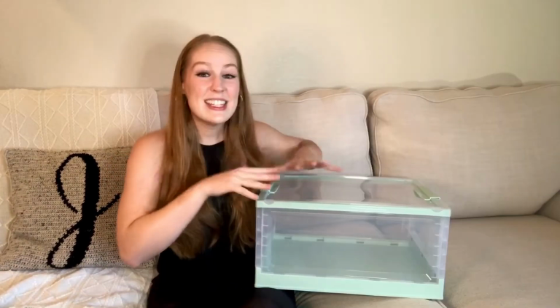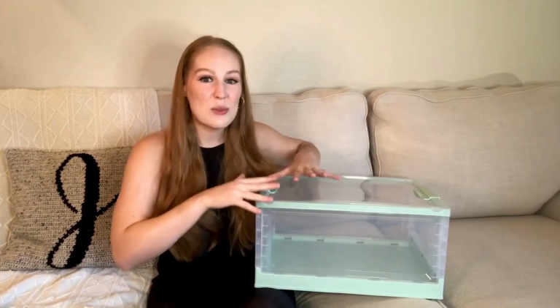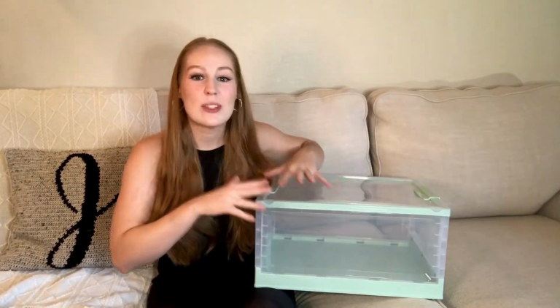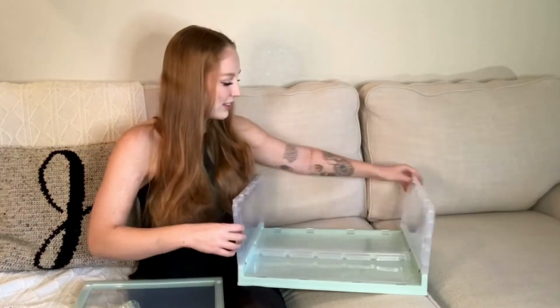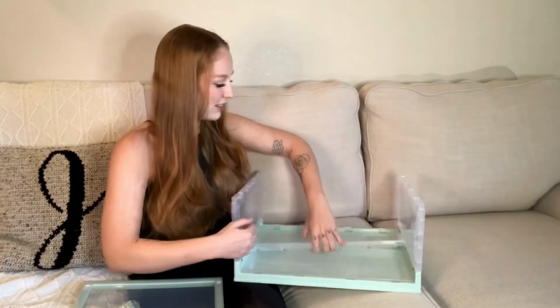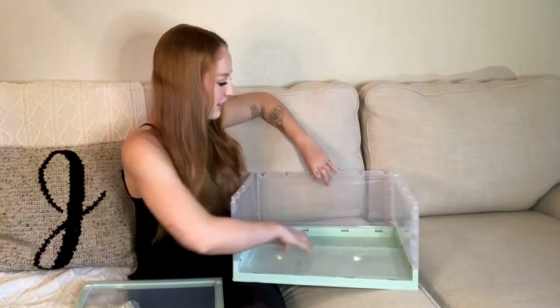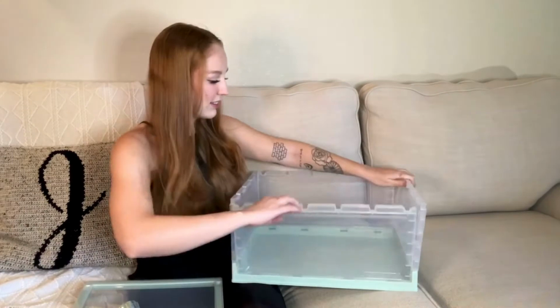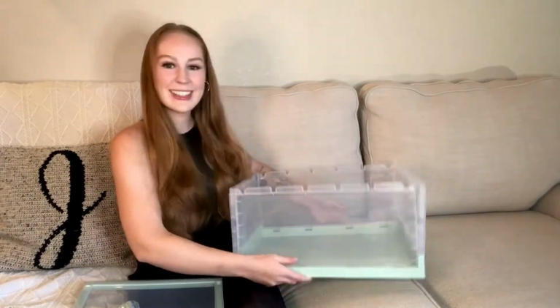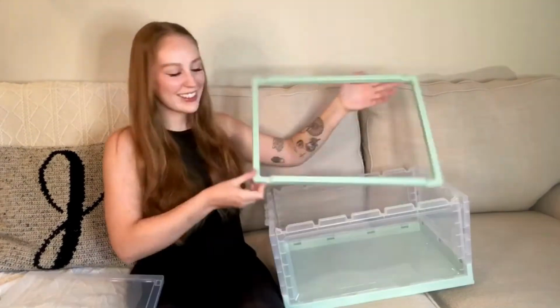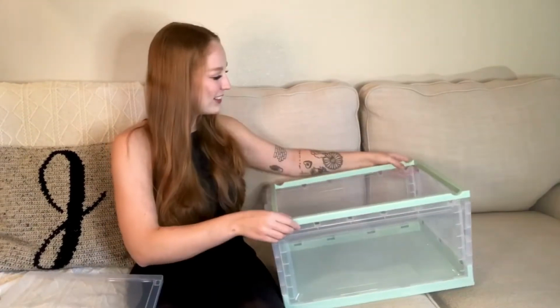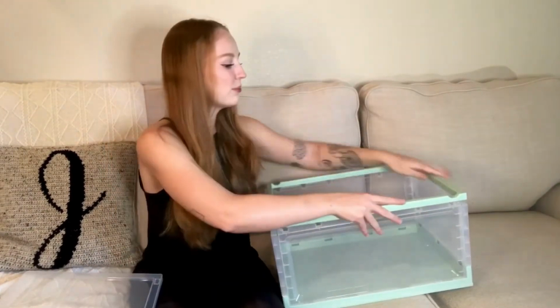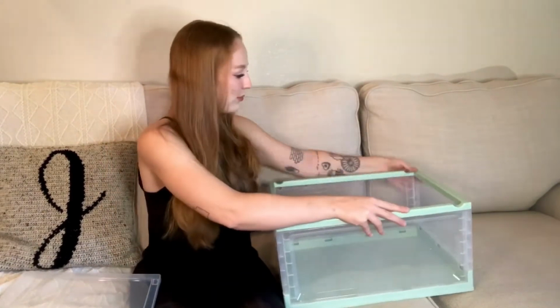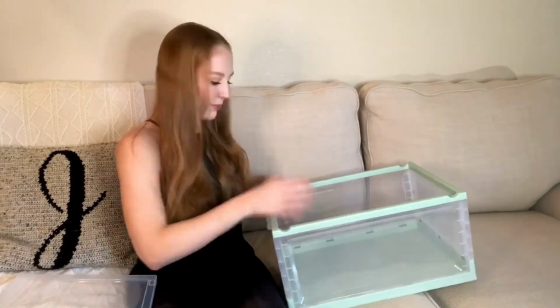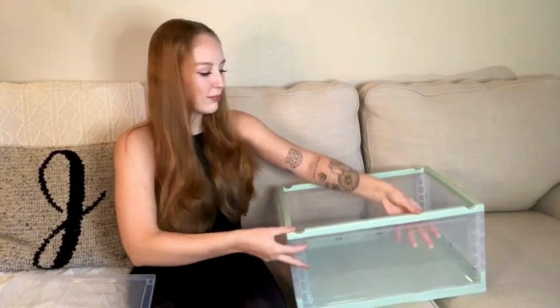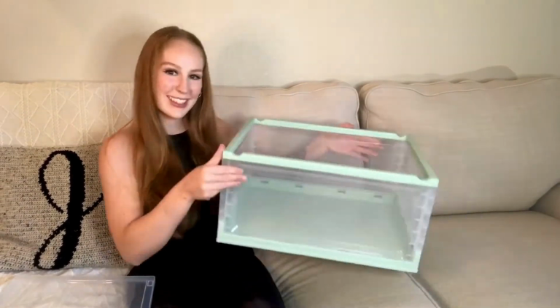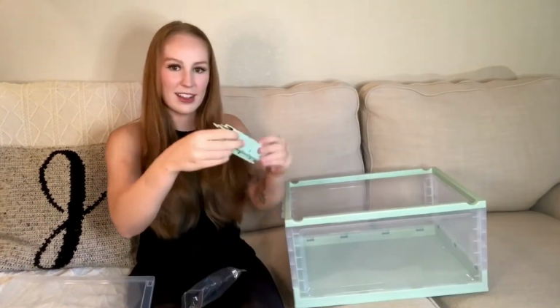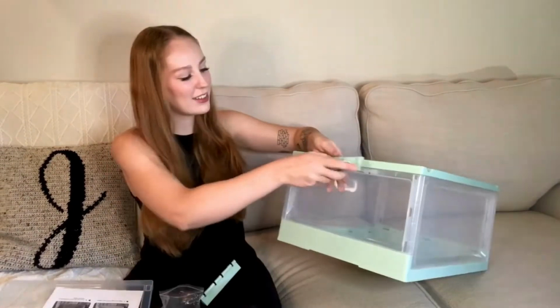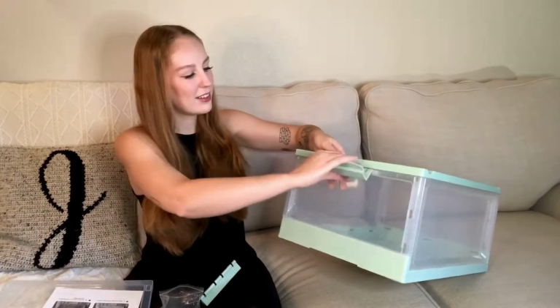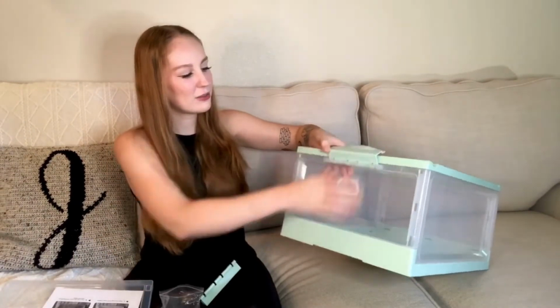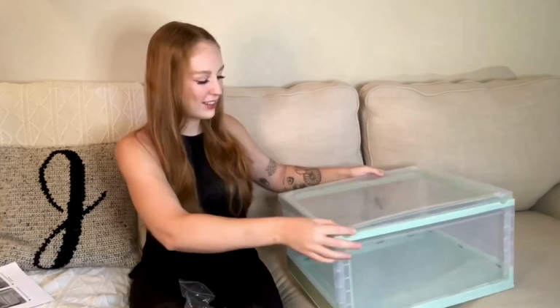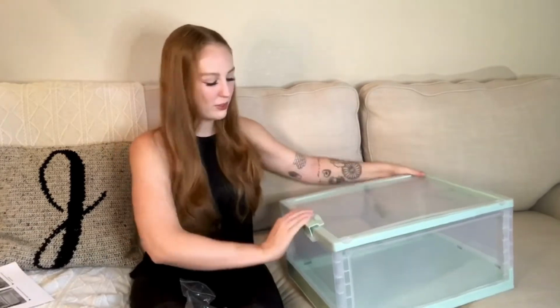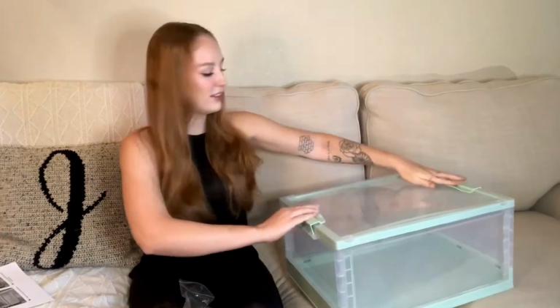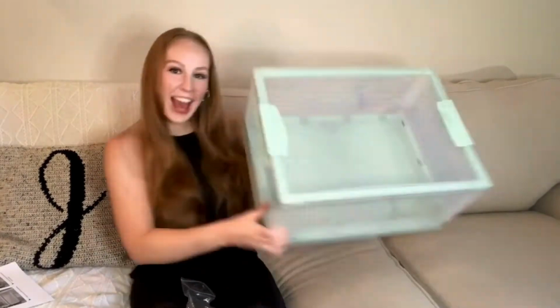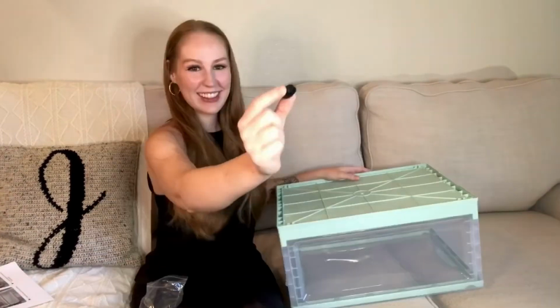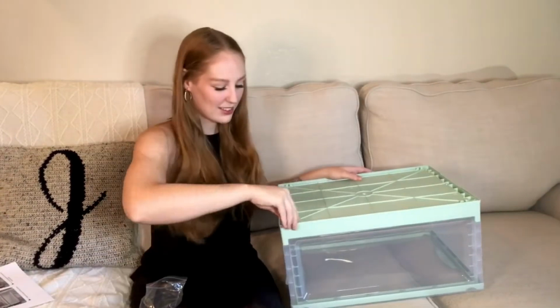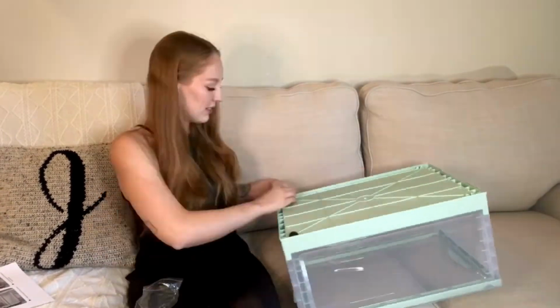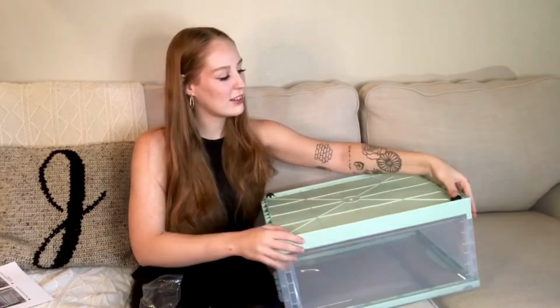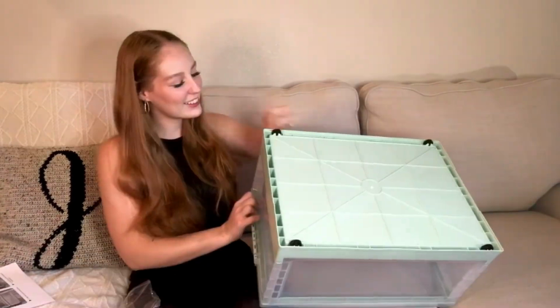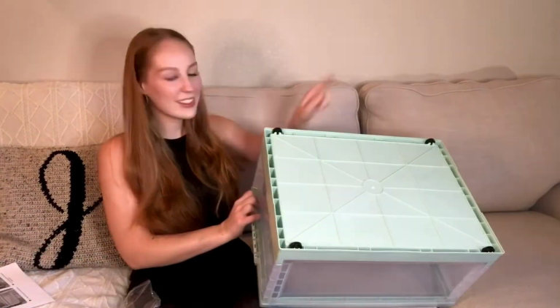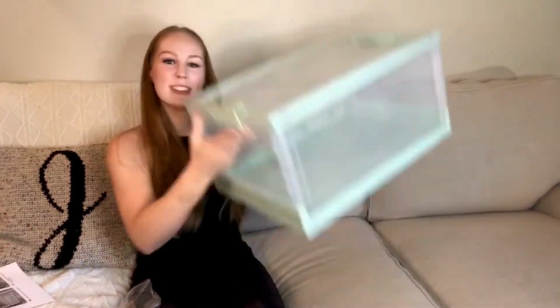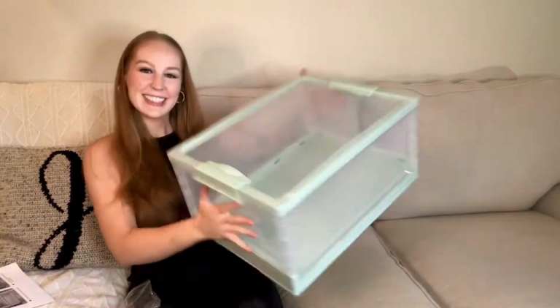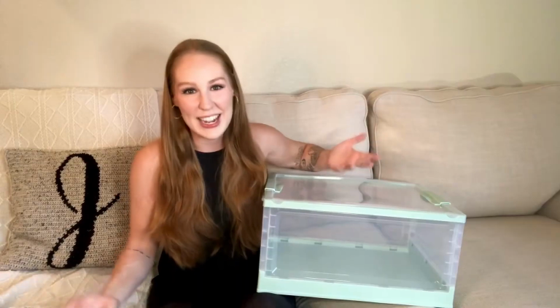This storage box was incredibly easy to assemble and the instructions that it came with were clear and easy to follow. This is a great medium size, perfect for storing blankets, clothing, or other household or office items.